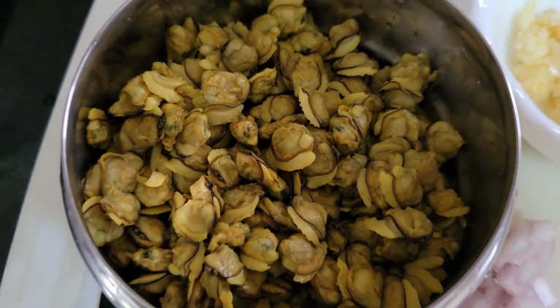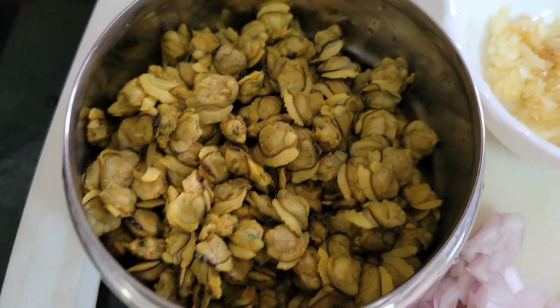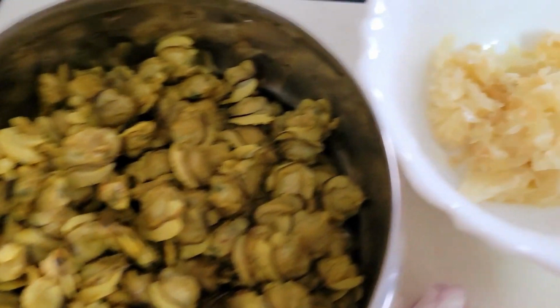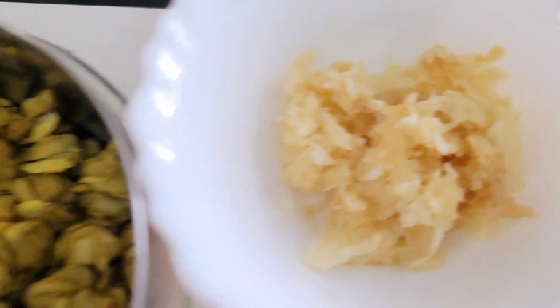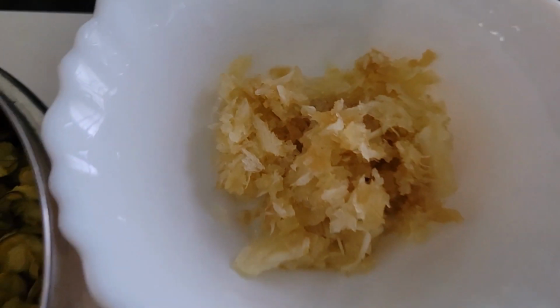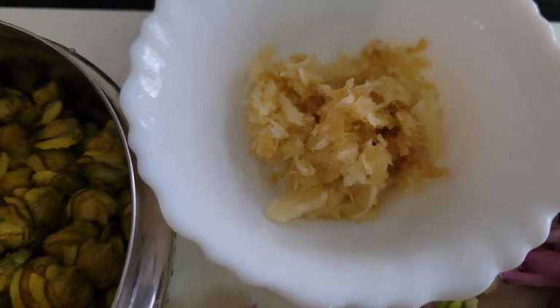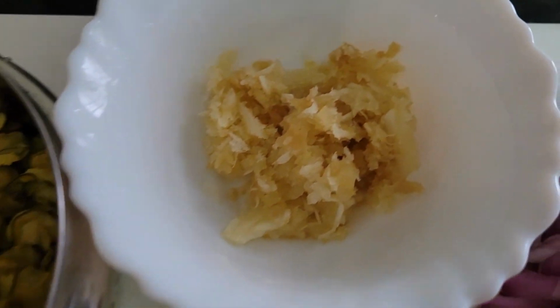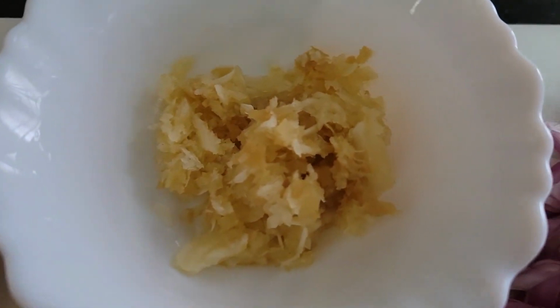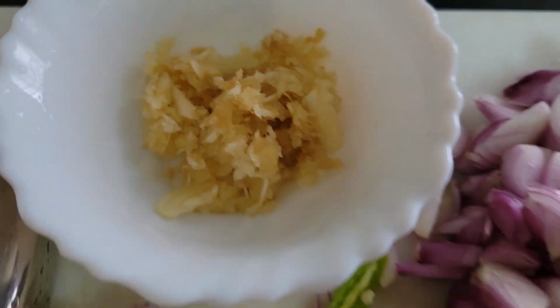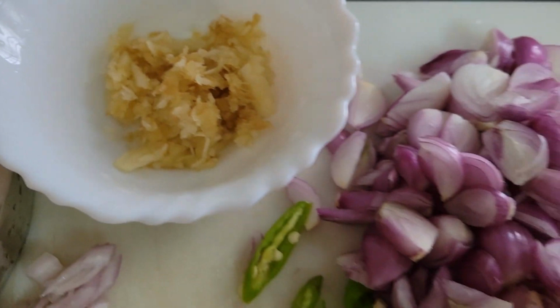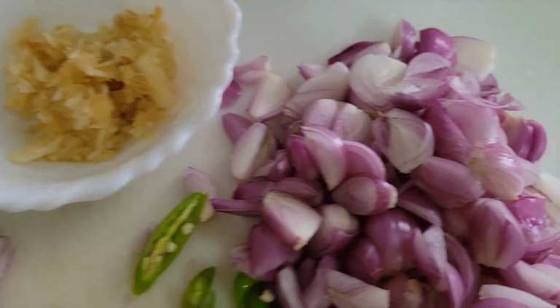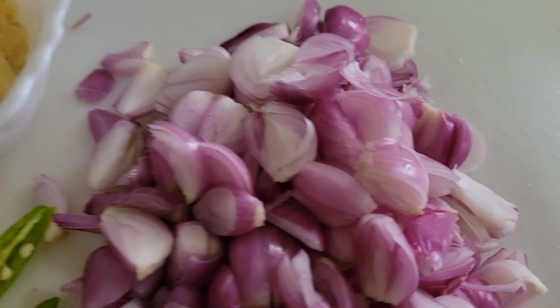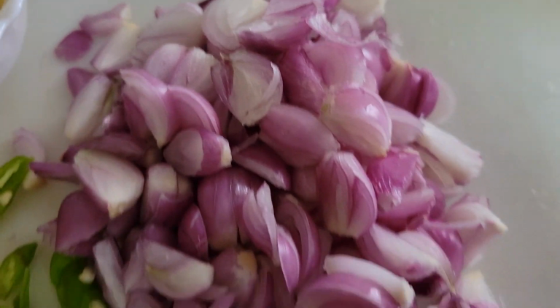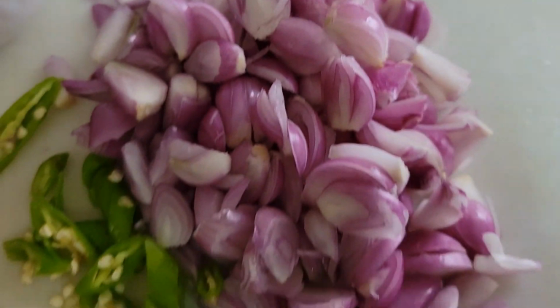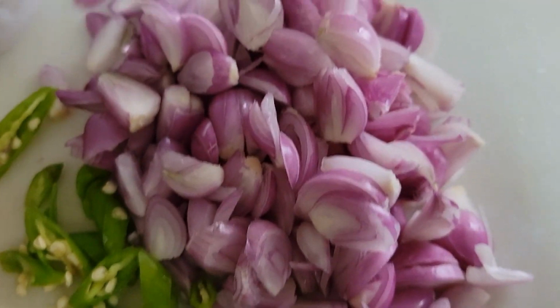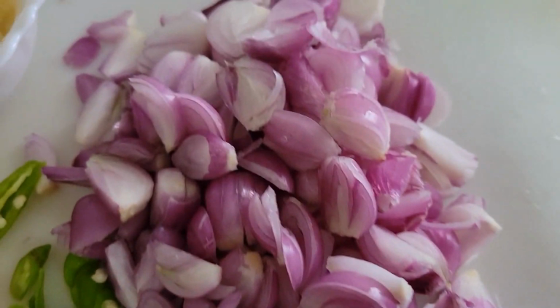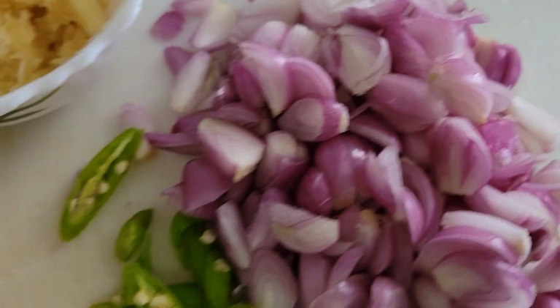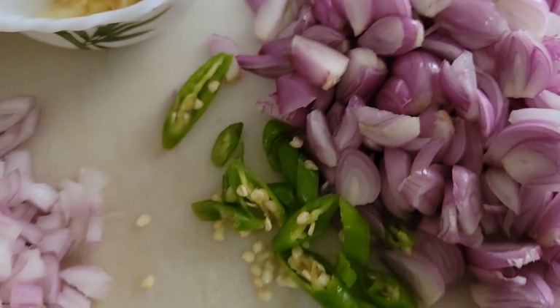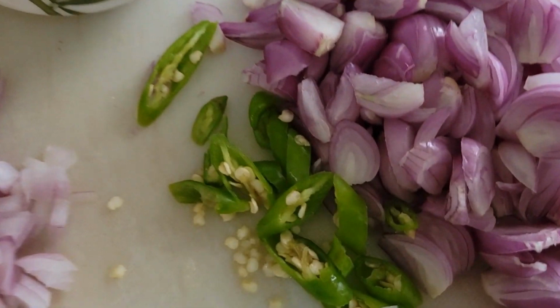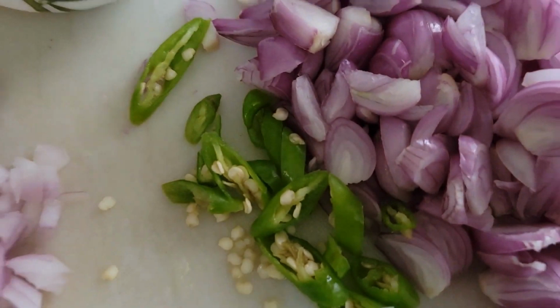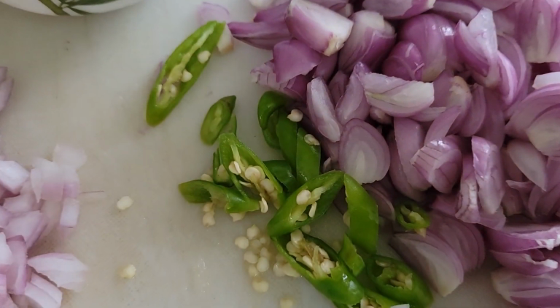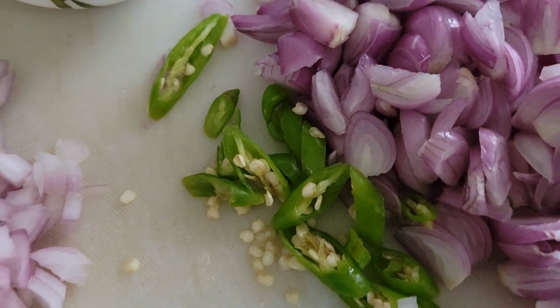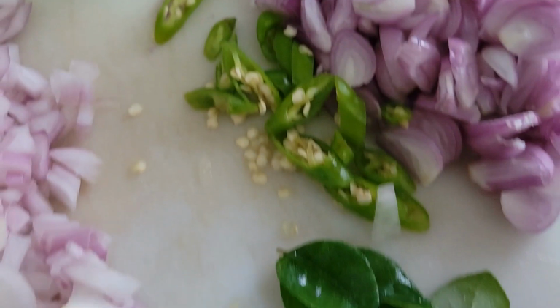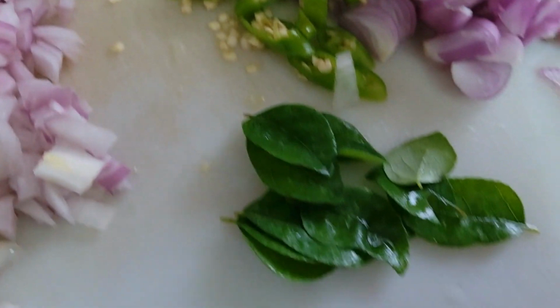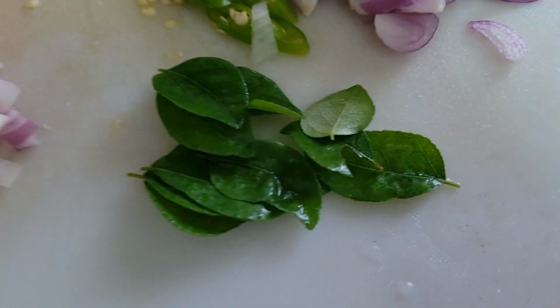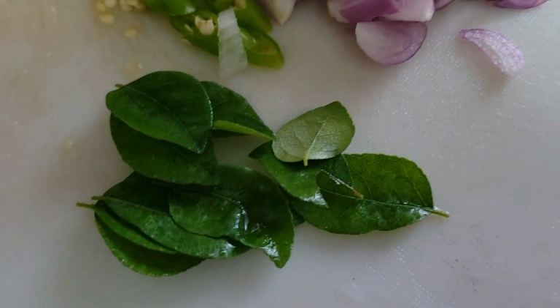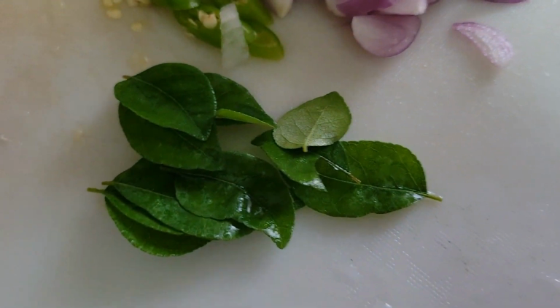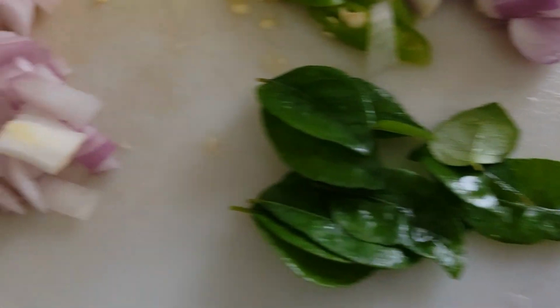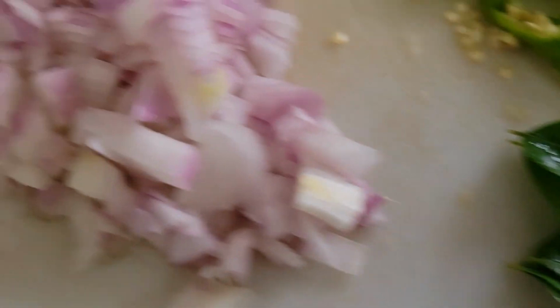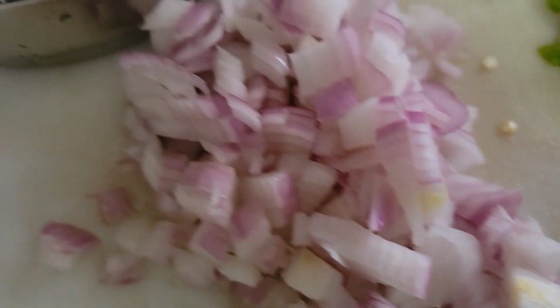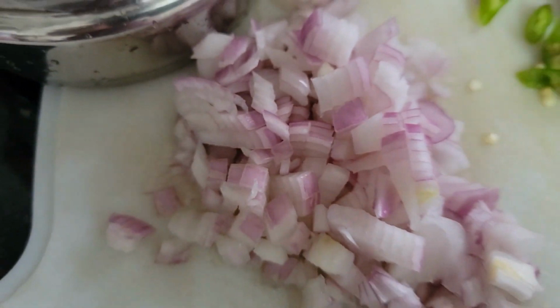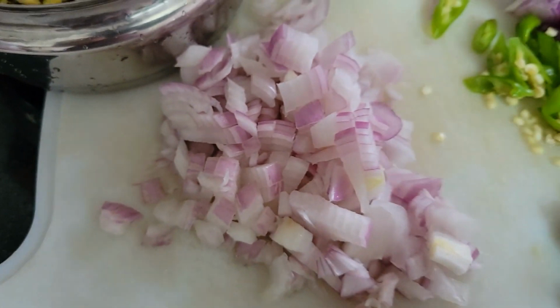So the ingredients we will need today are: boiled and strained clam meat, ginger garlic paste, chopped shallots, sliced green chillies, 5-6 curry leaves, and chopped onion.